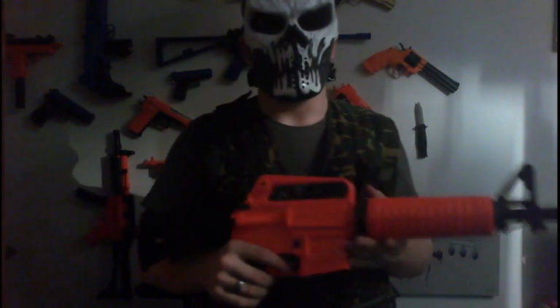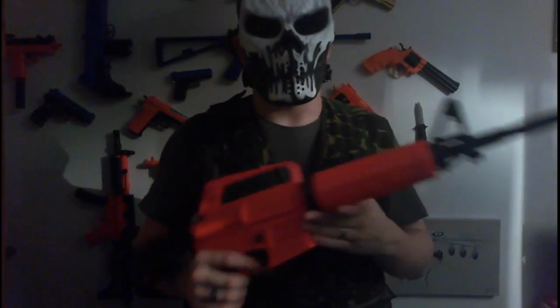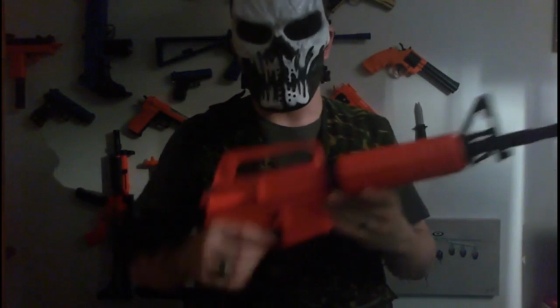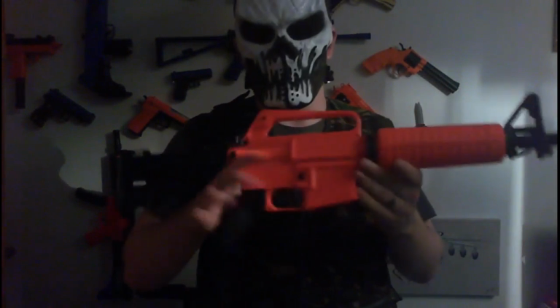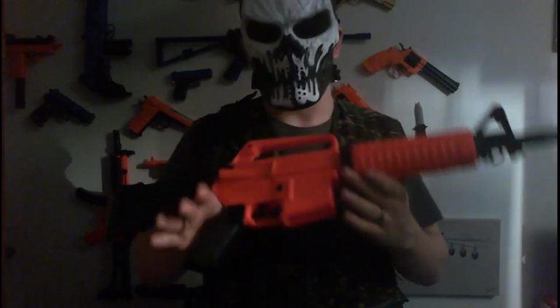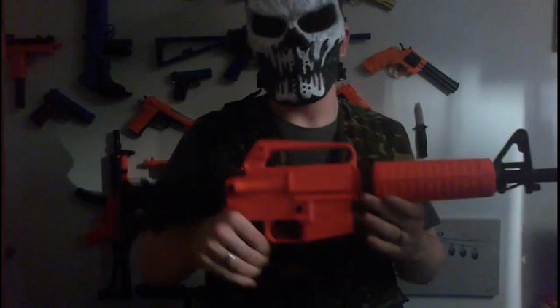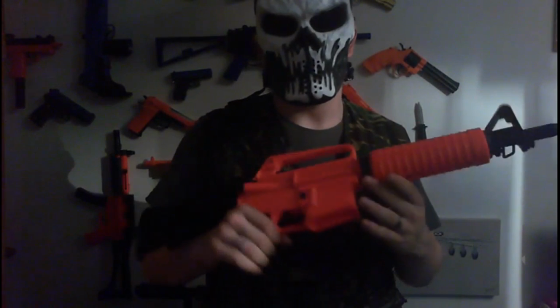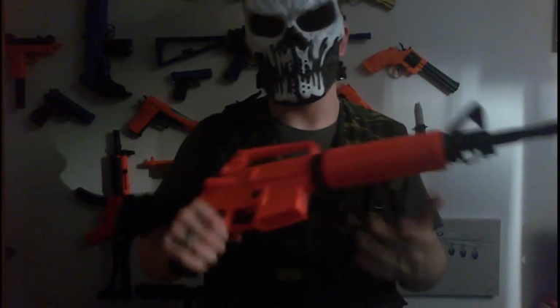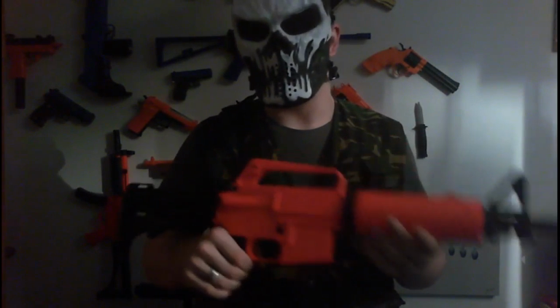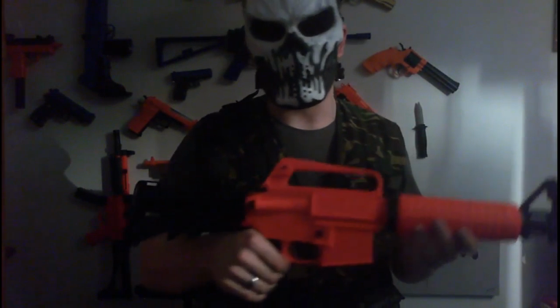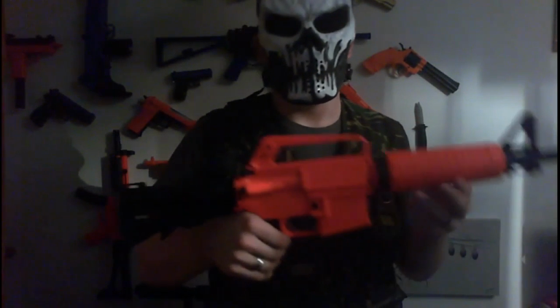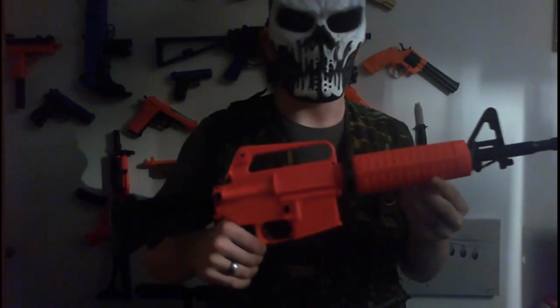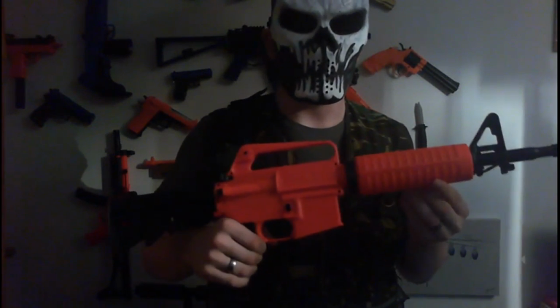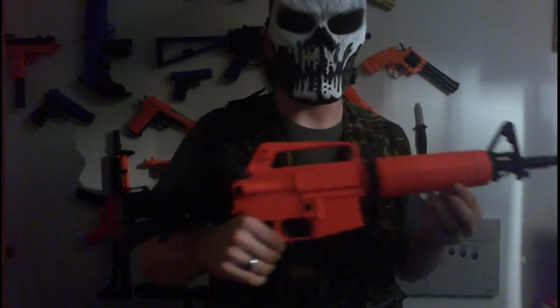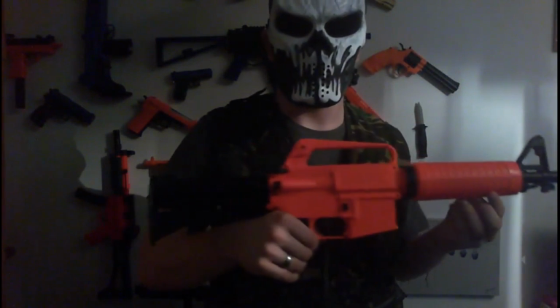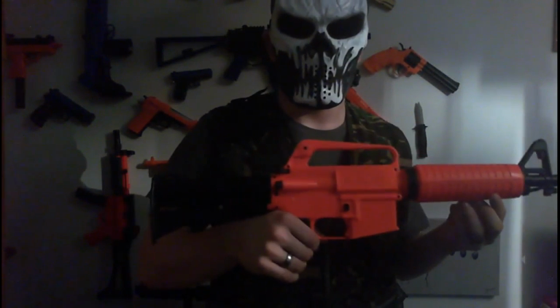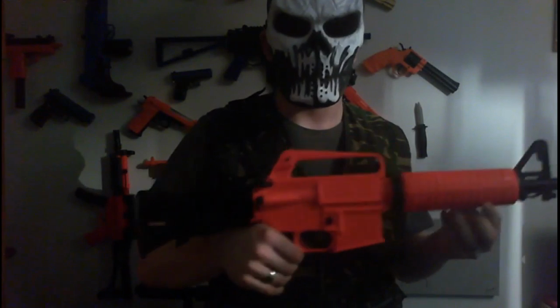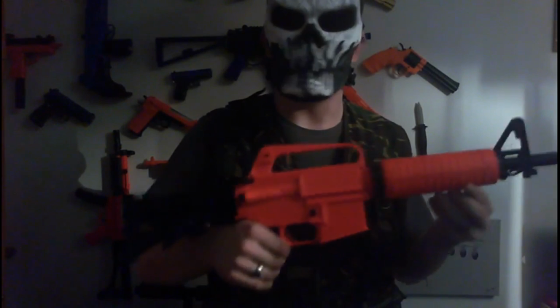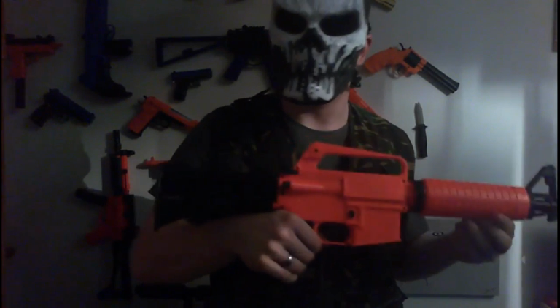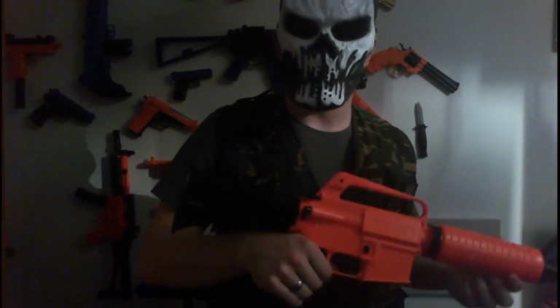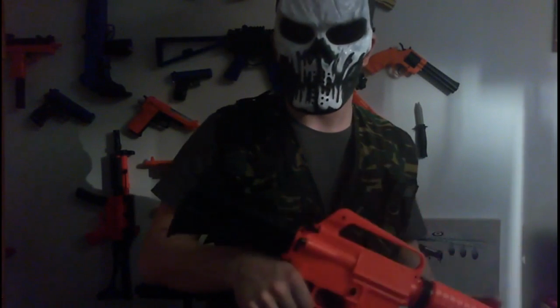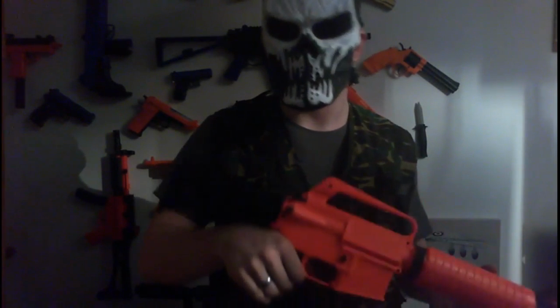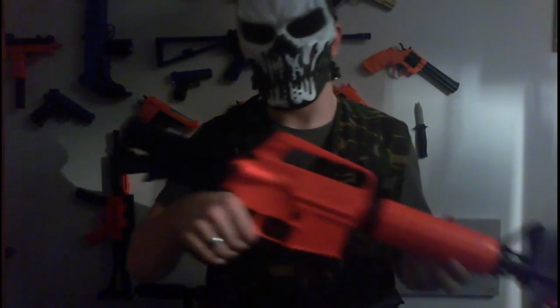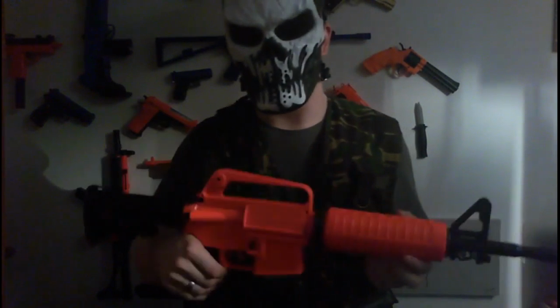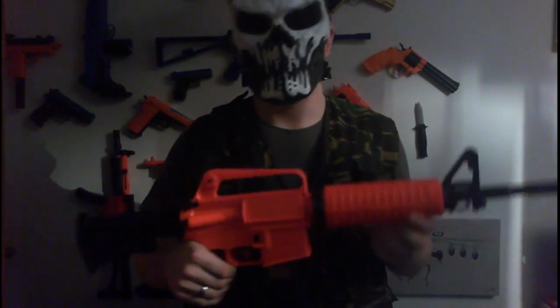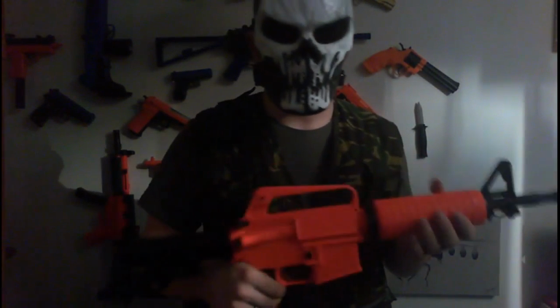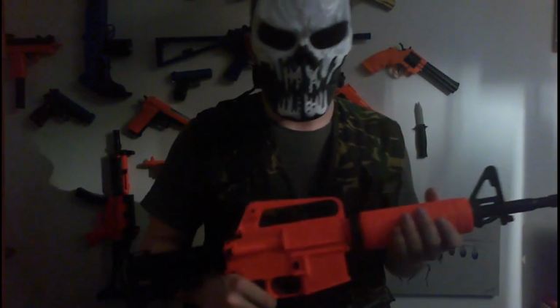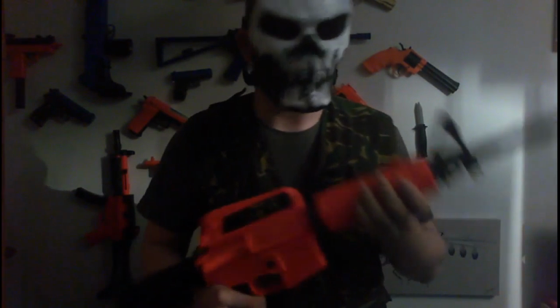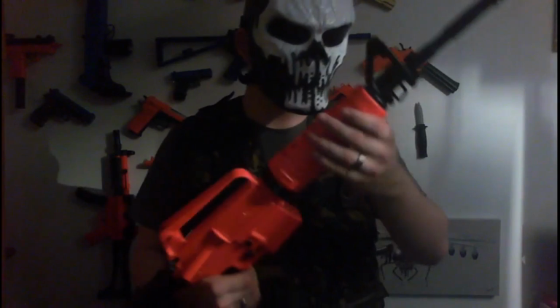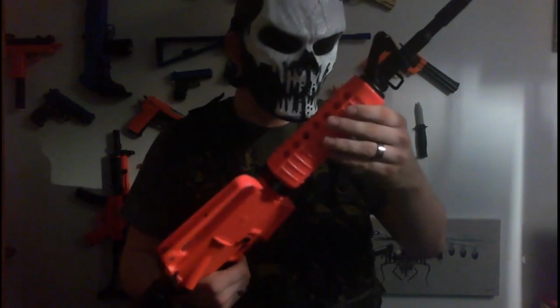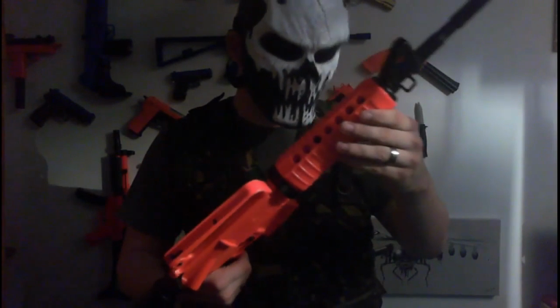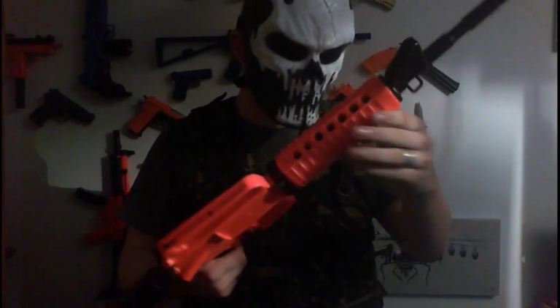The link on the website will take you directly to this gun on their website. If in future videos you want us to put the link to the gun in the description instead of just on the website, please put that in the comment section below.